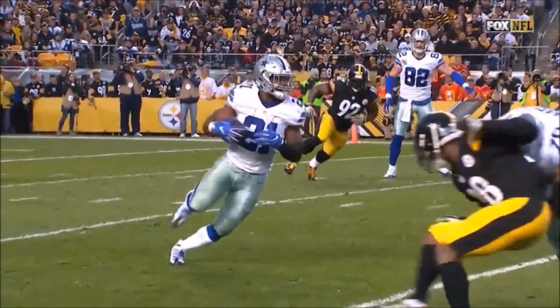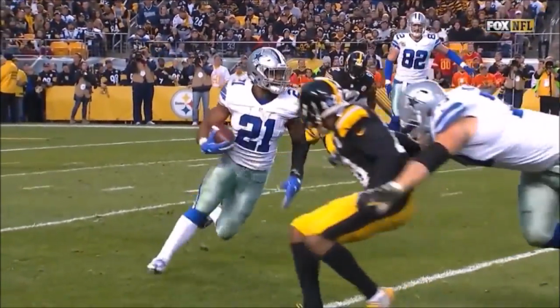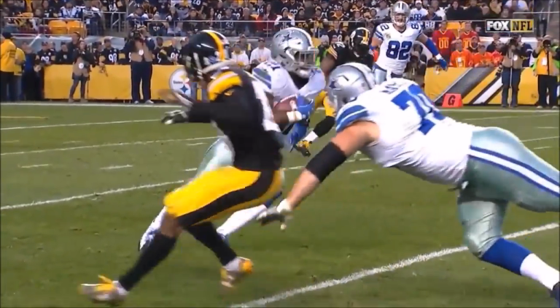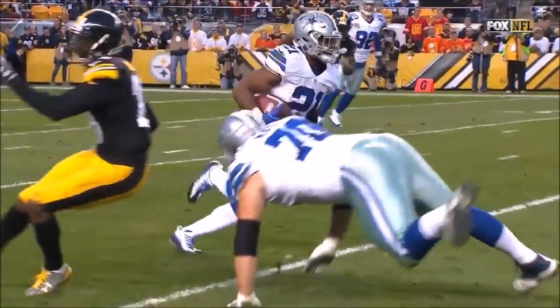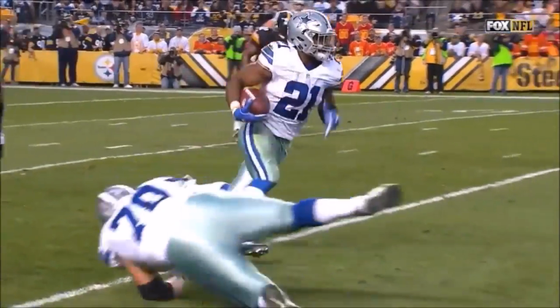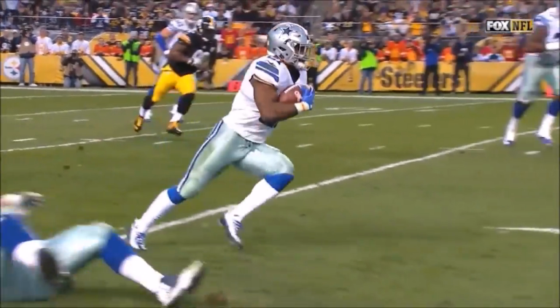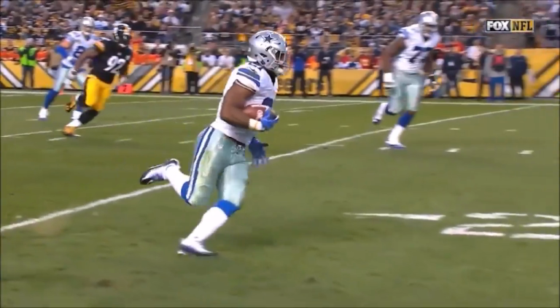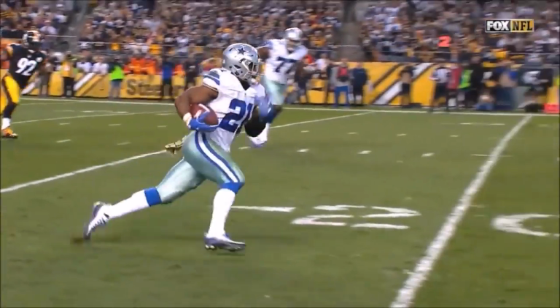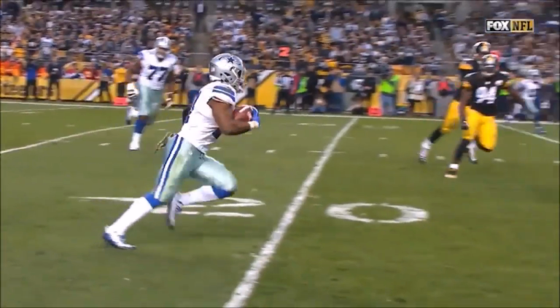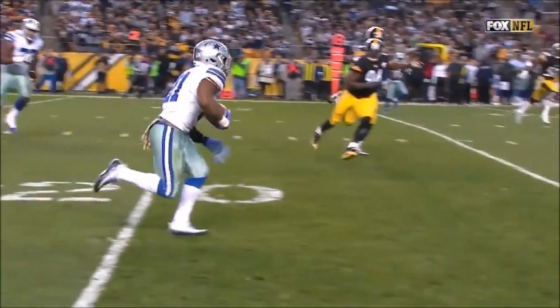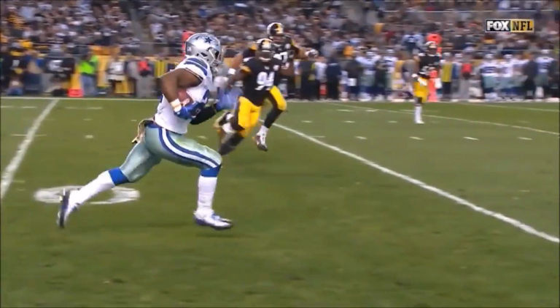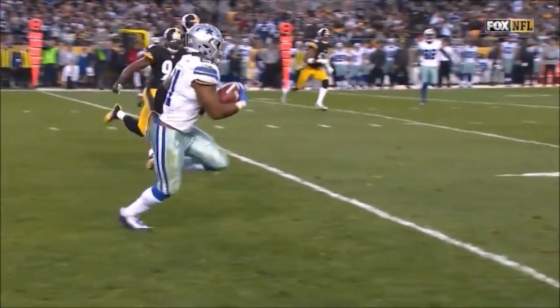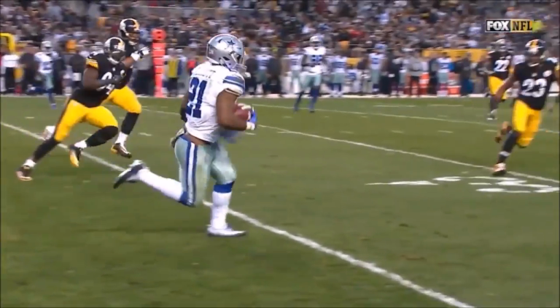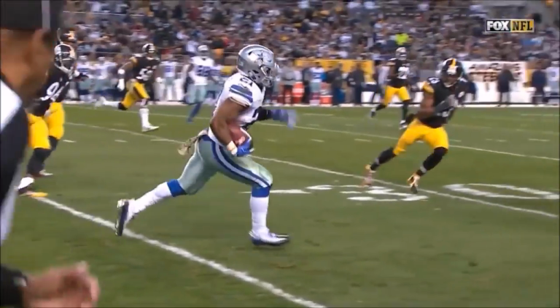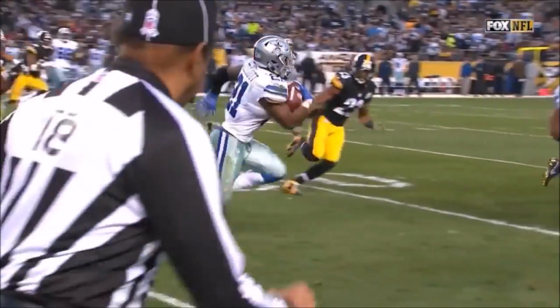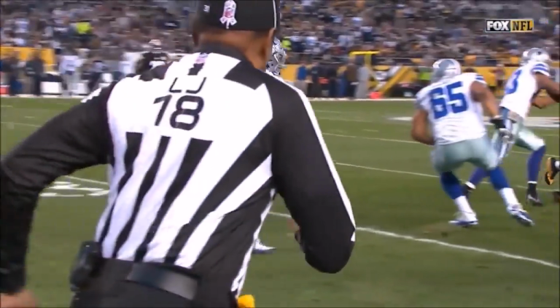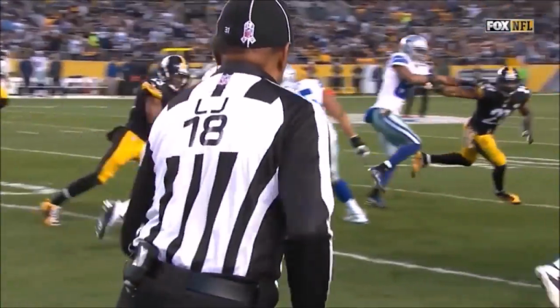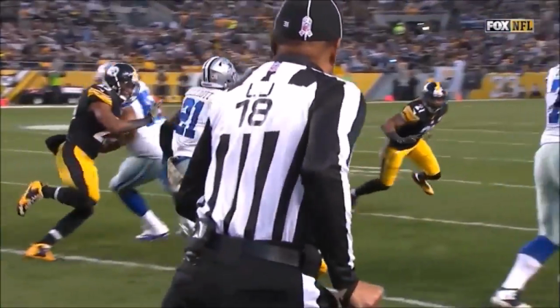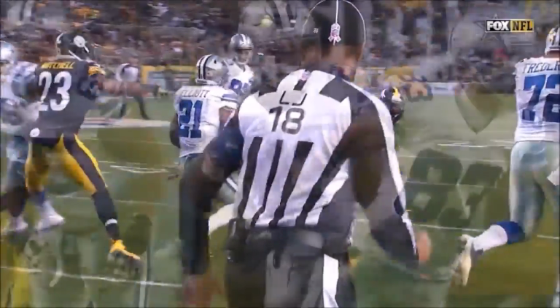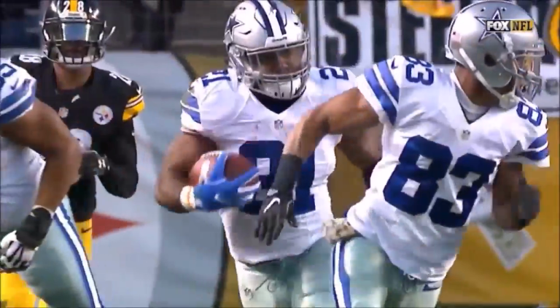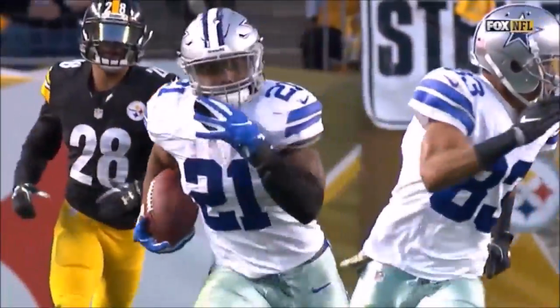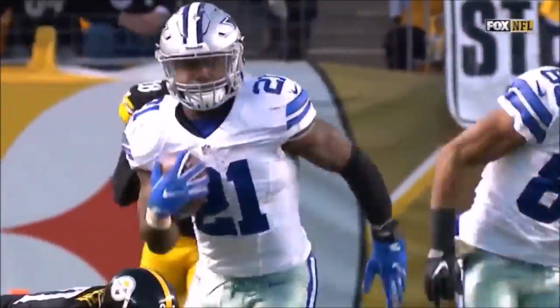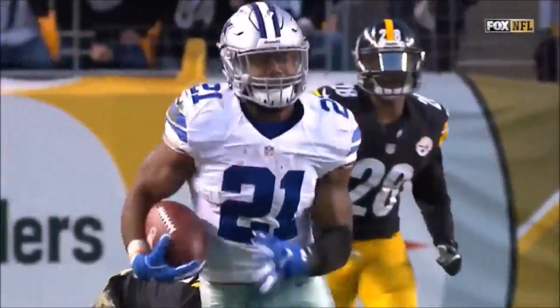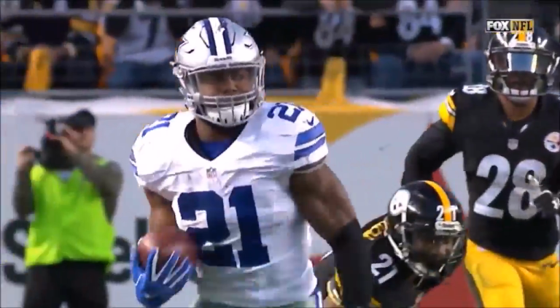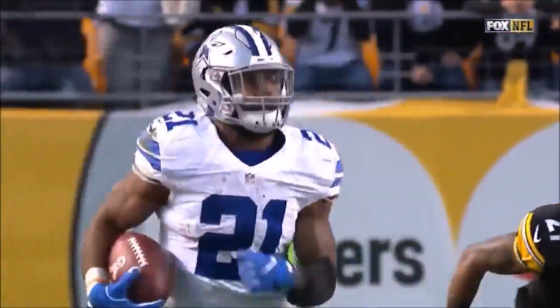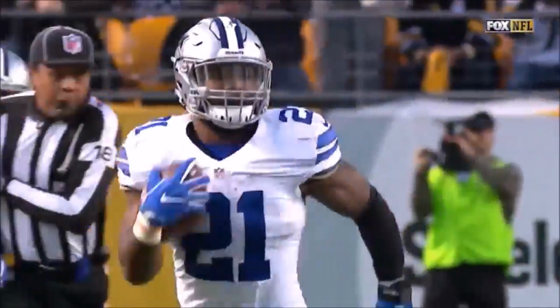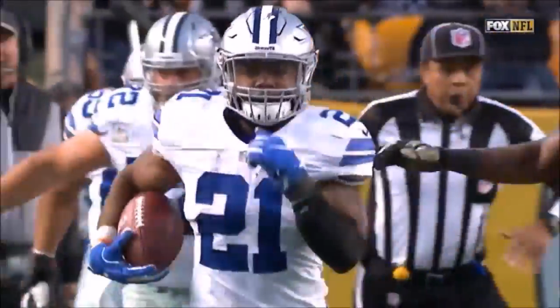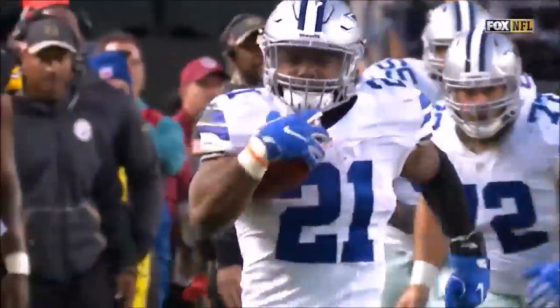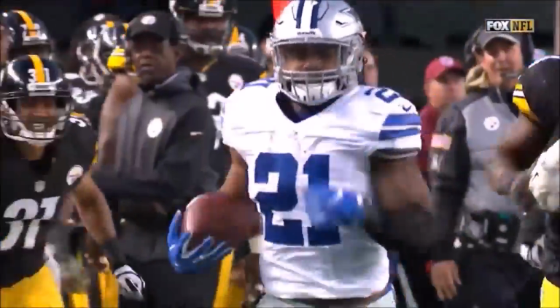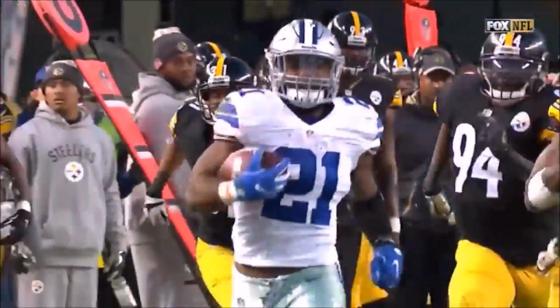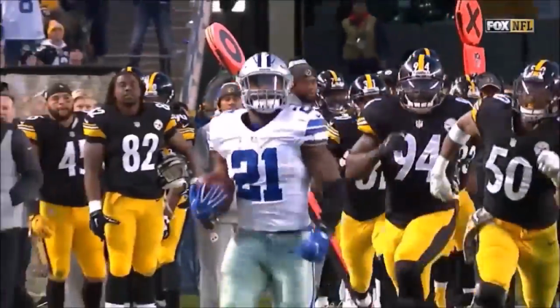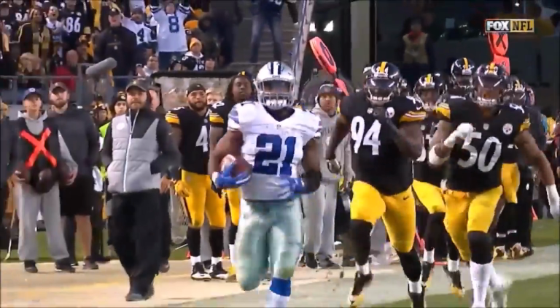I mean, how about when you come out backed up second and 18 and you're able to throw a screen pass to Ezekiel Elliott and he goes the distance?